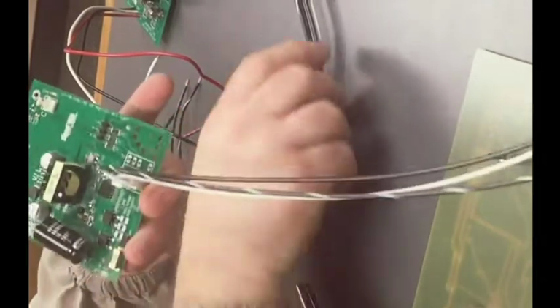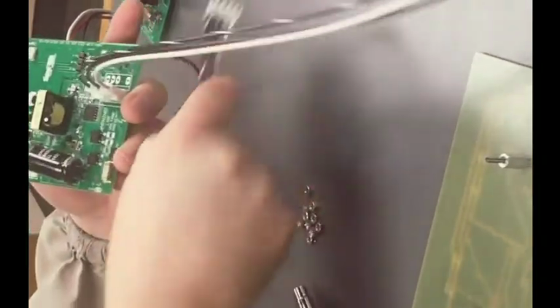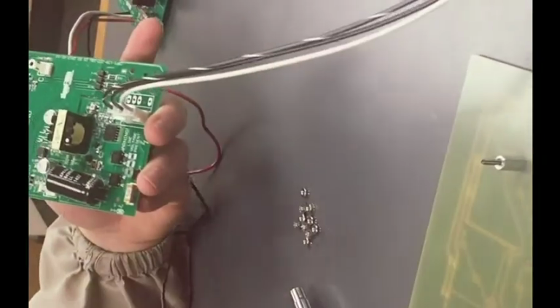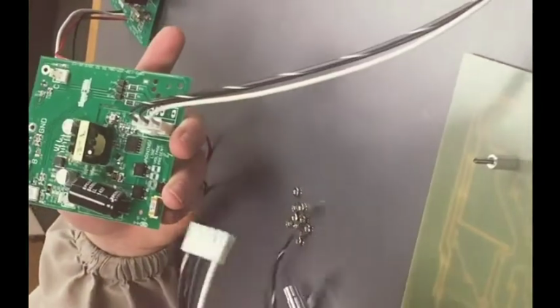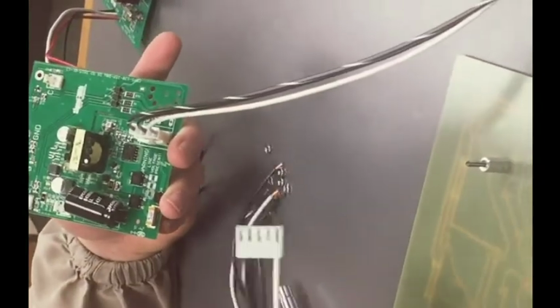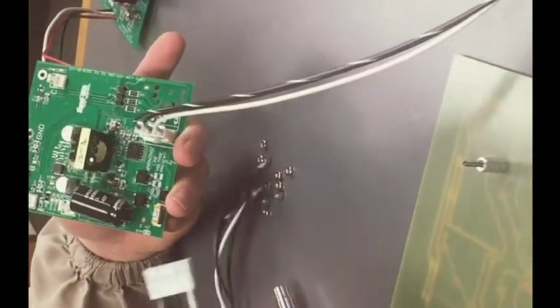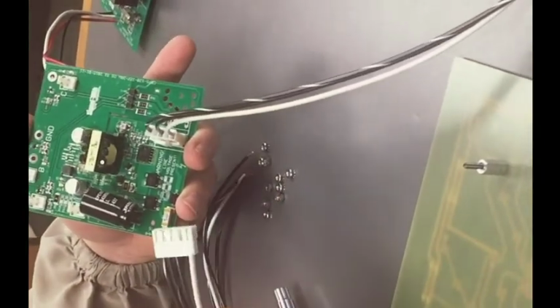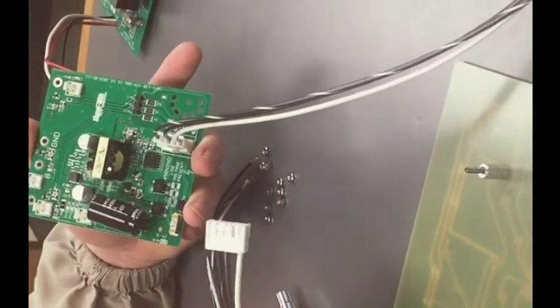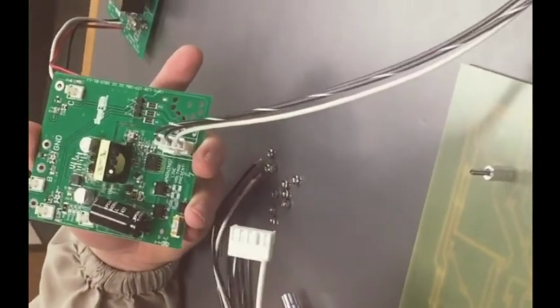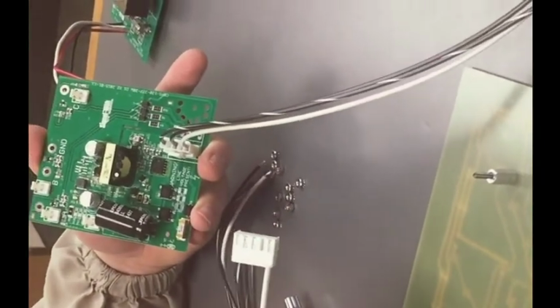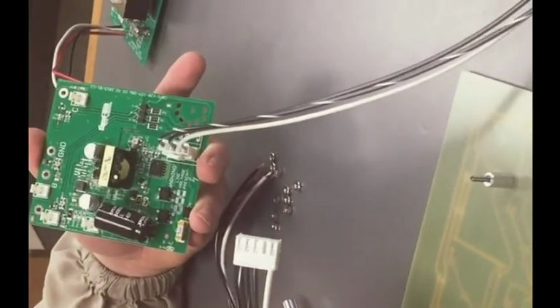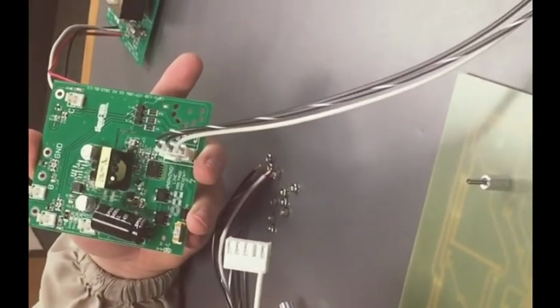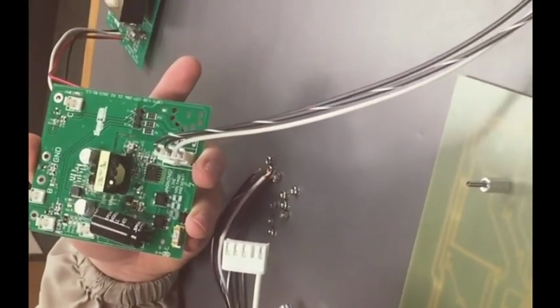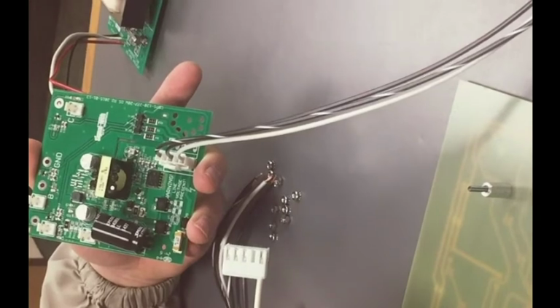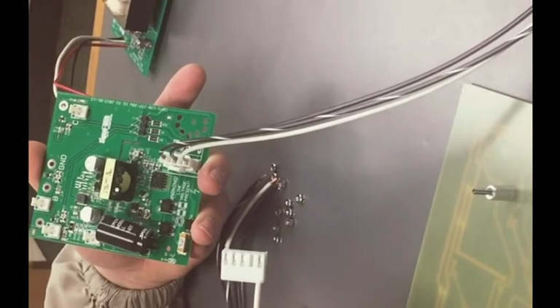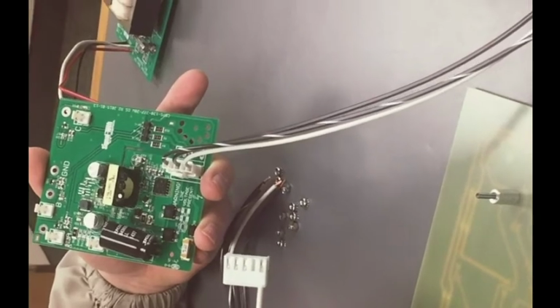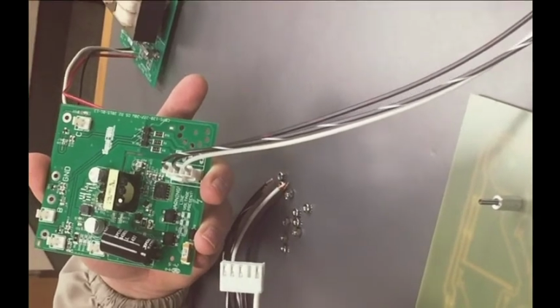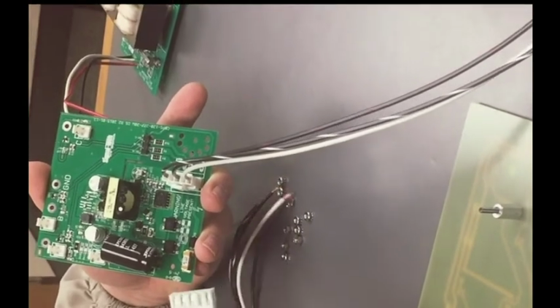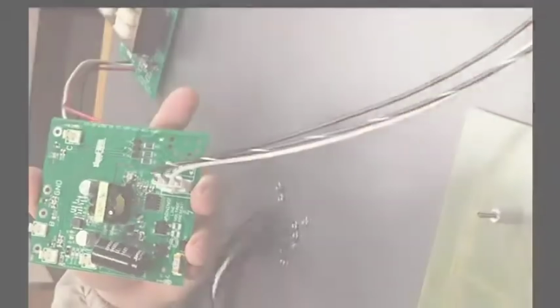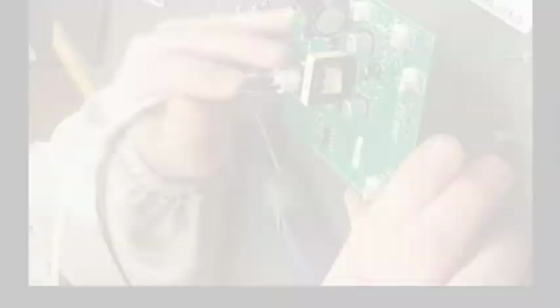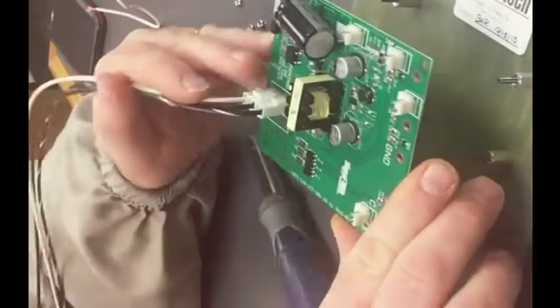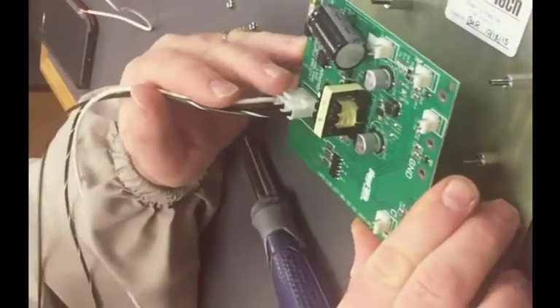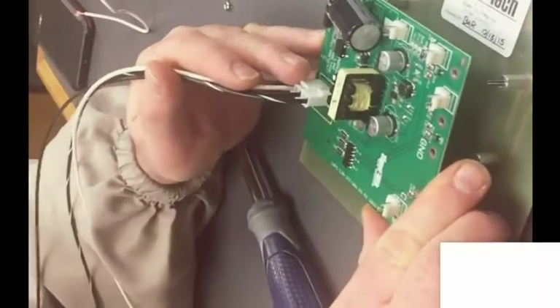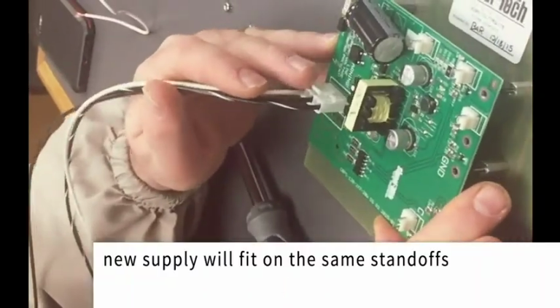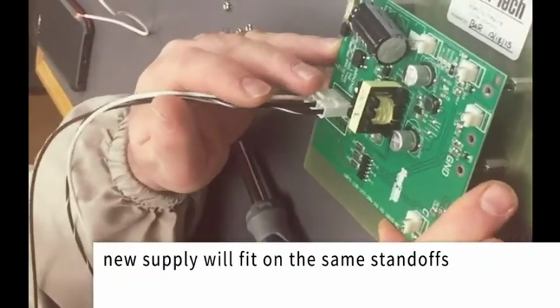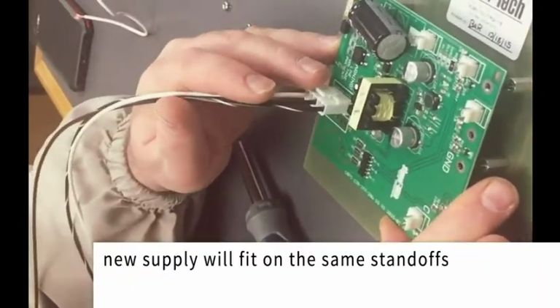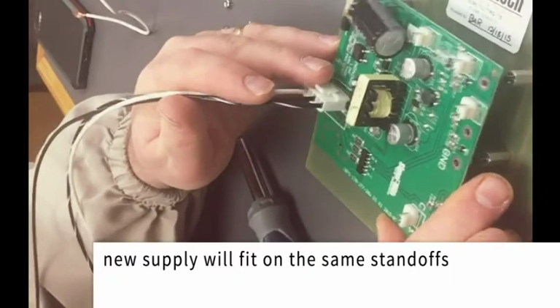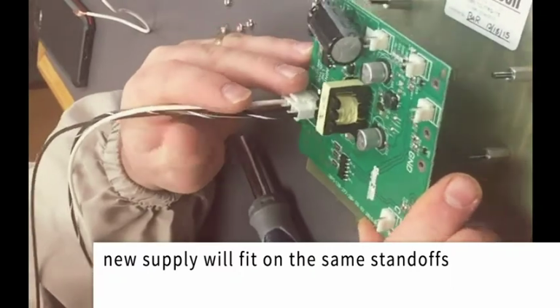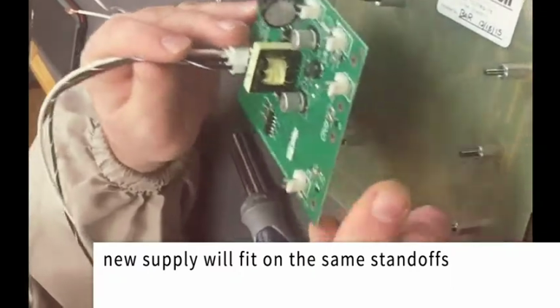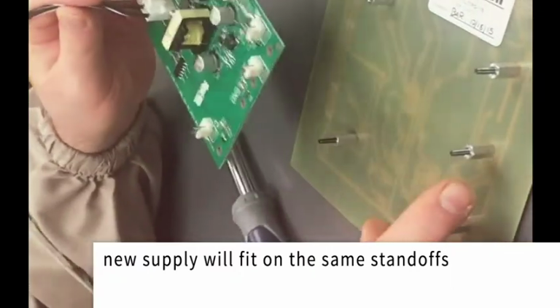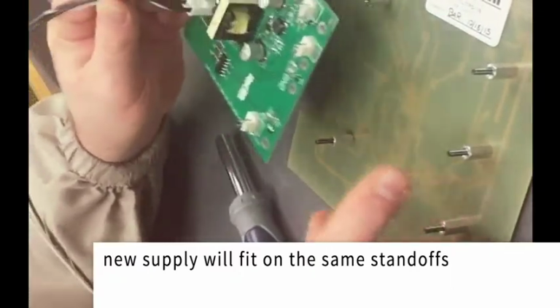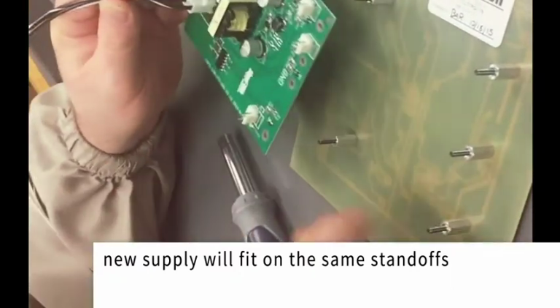There's also a three message version as well, which includes one more hot wire for the third message. The new power supply will fit on the same standoffs that the old supply came off.